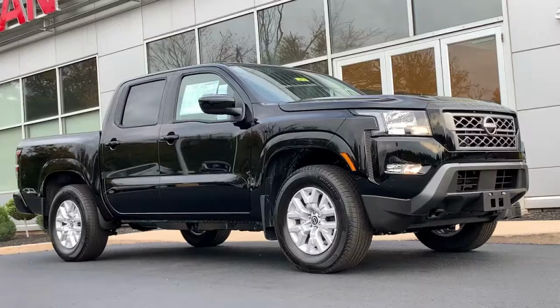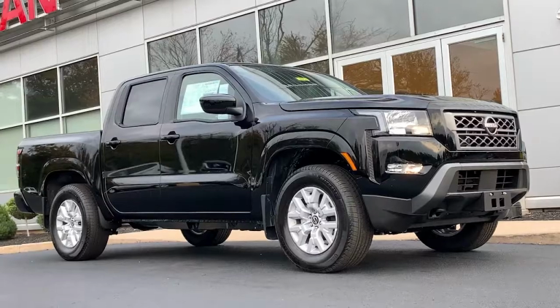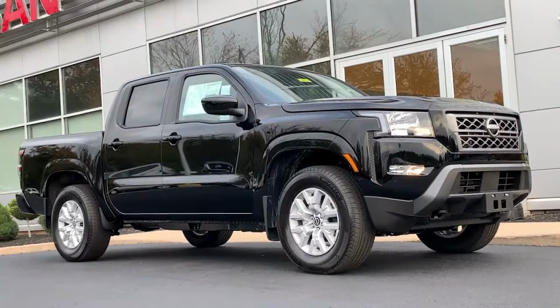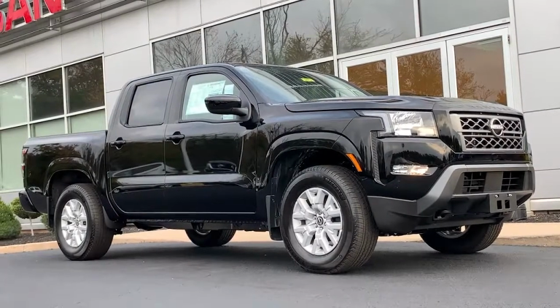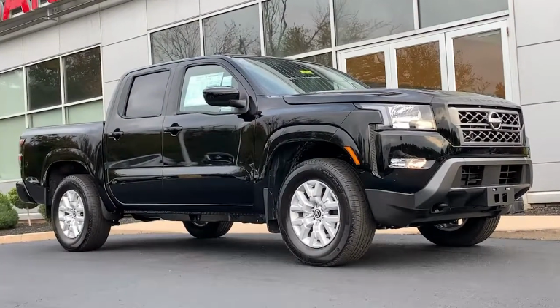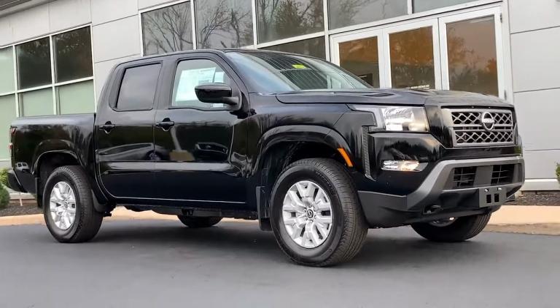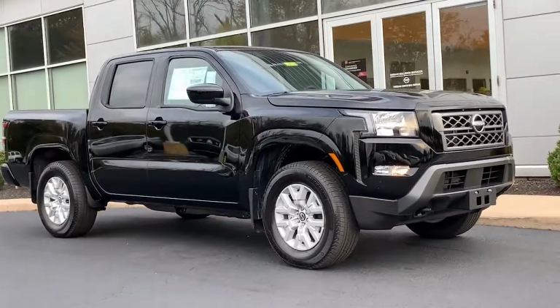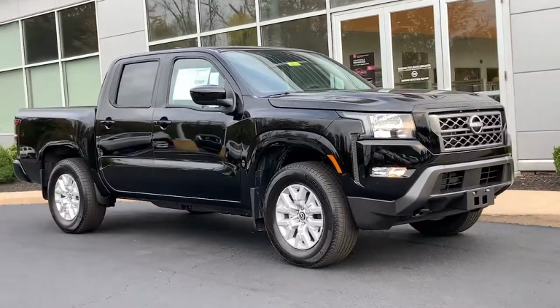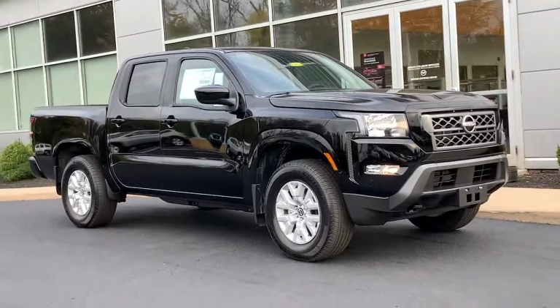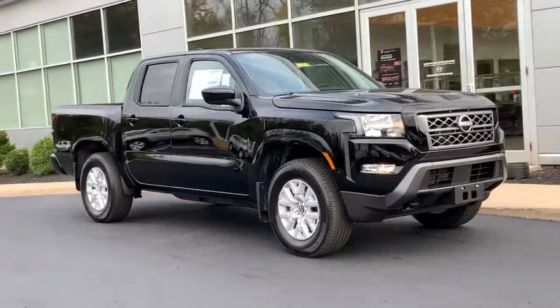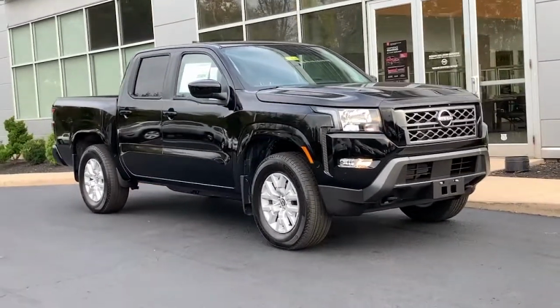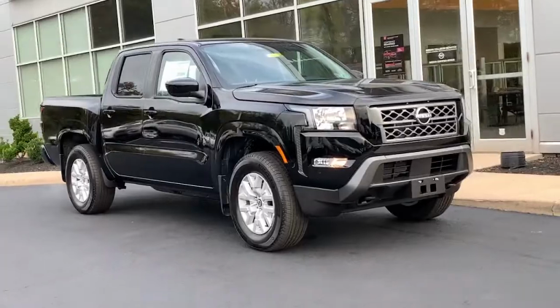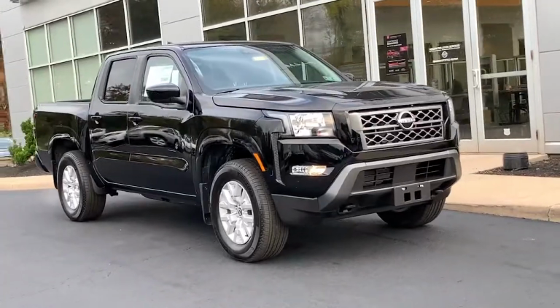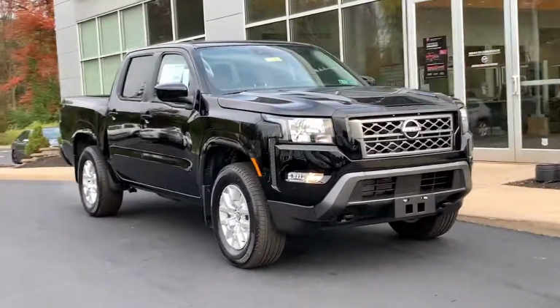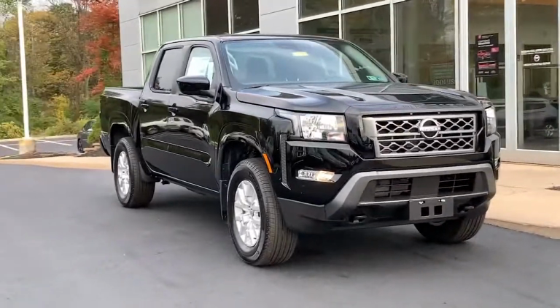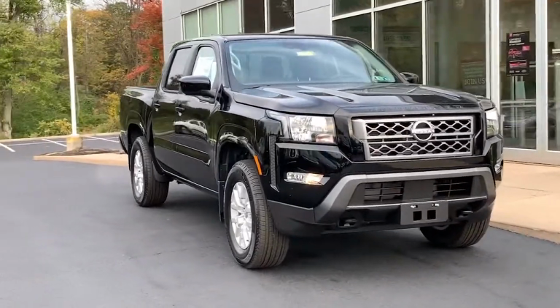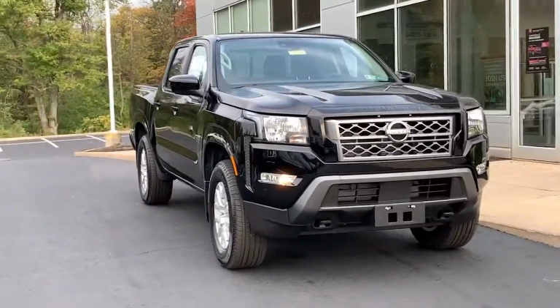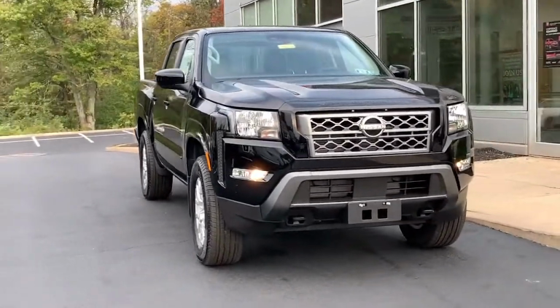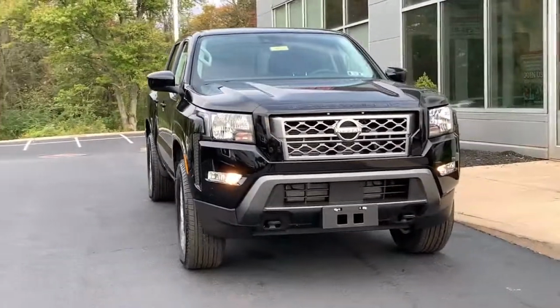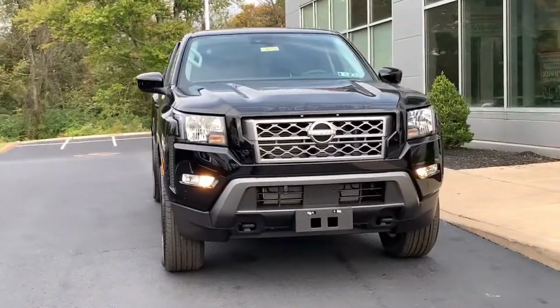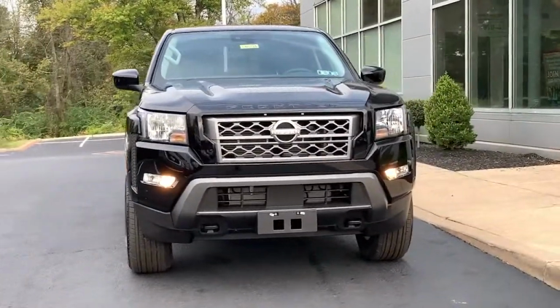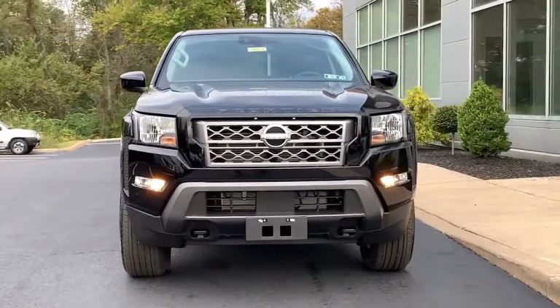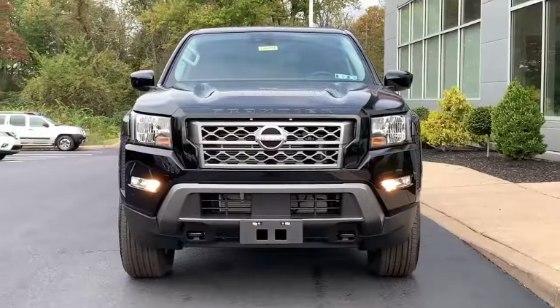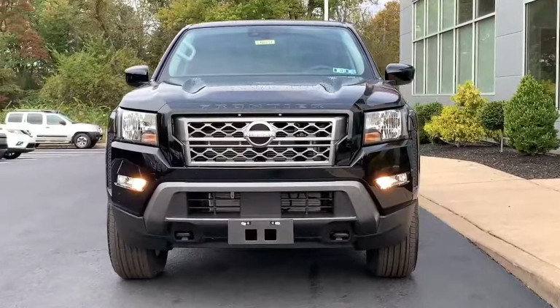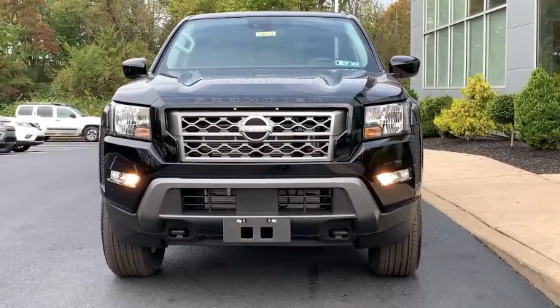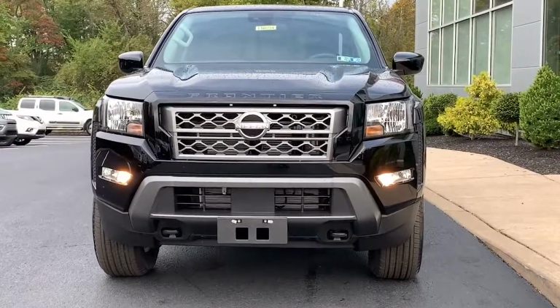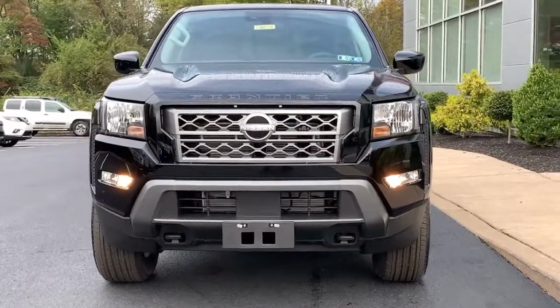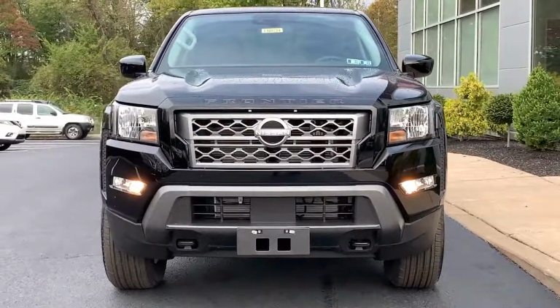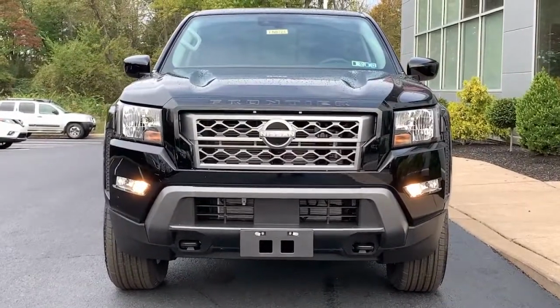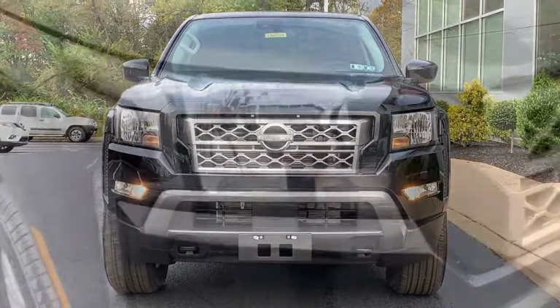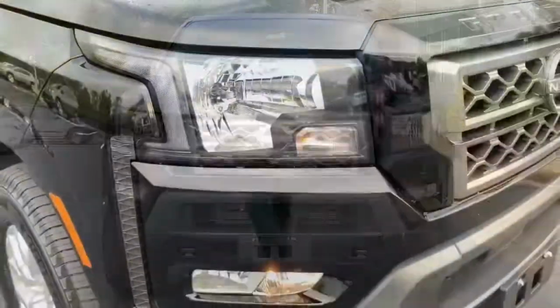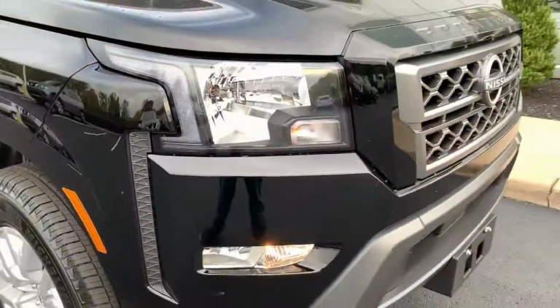Get into the 2022 Nissan Frontier. Make comfort and convenience part of every job in this well-equipped Frontier. This mid-size pickup is built to work as hard as you do, and it's available at an exceptional value.